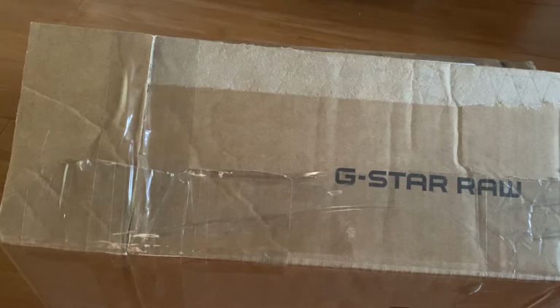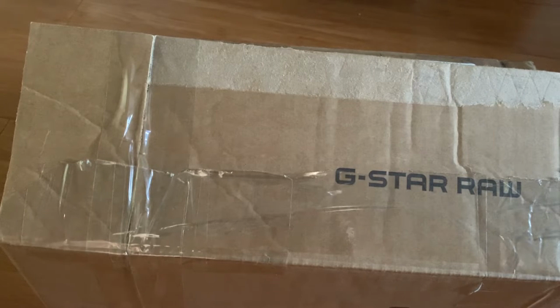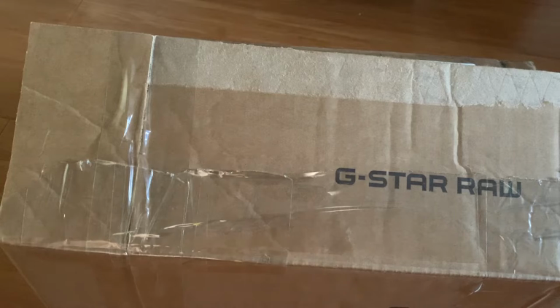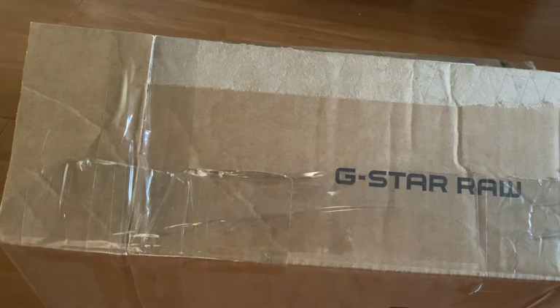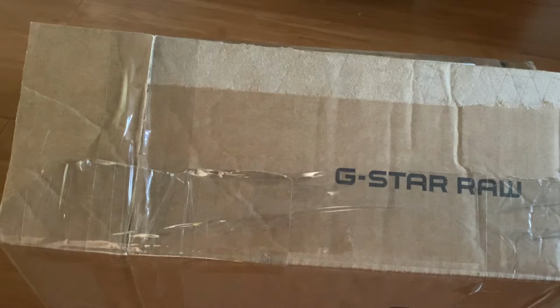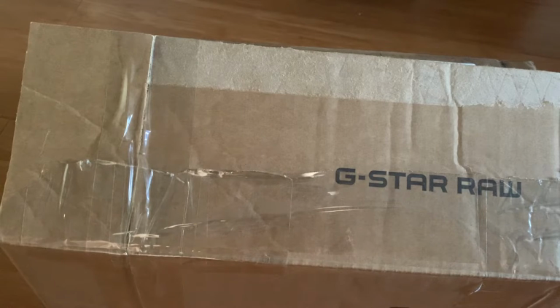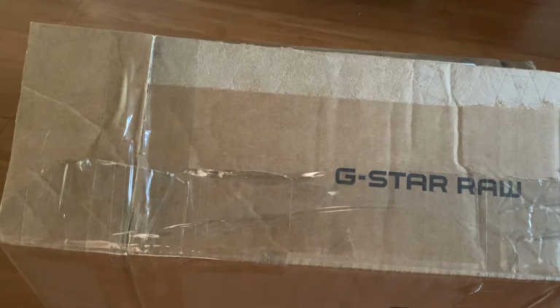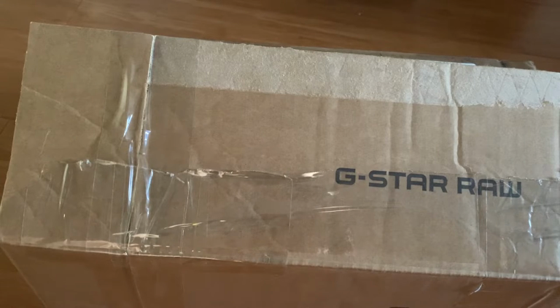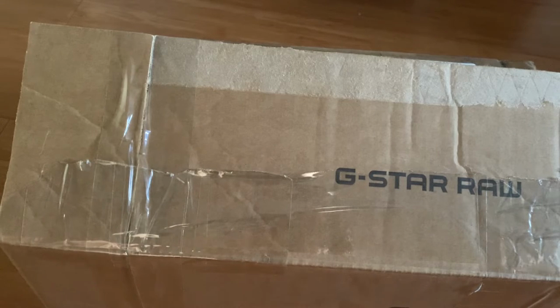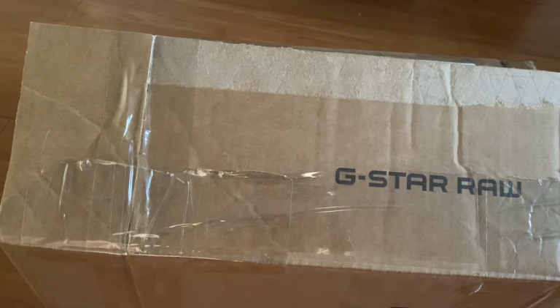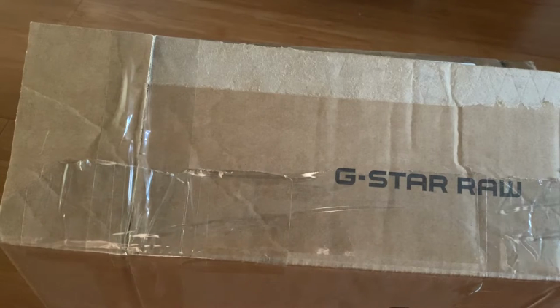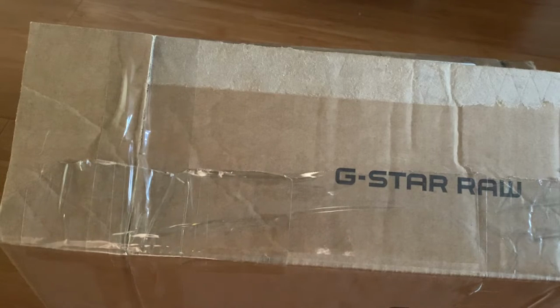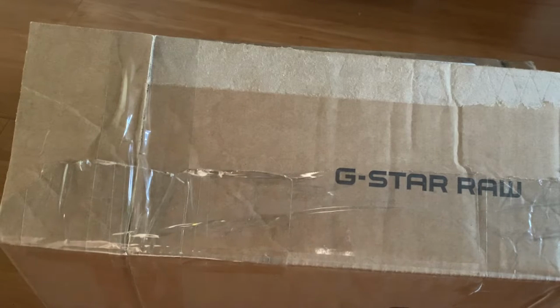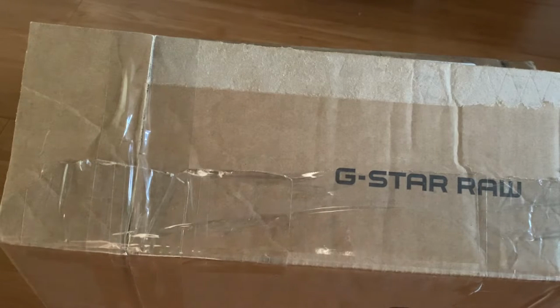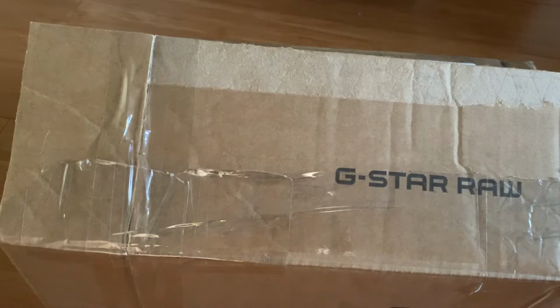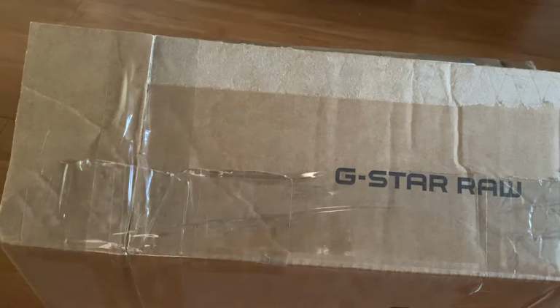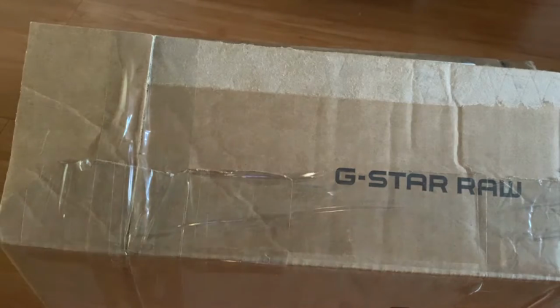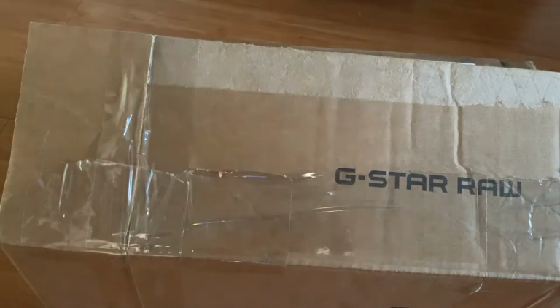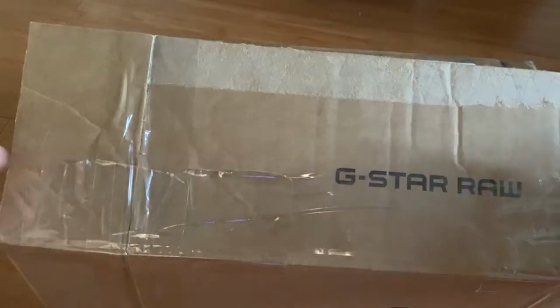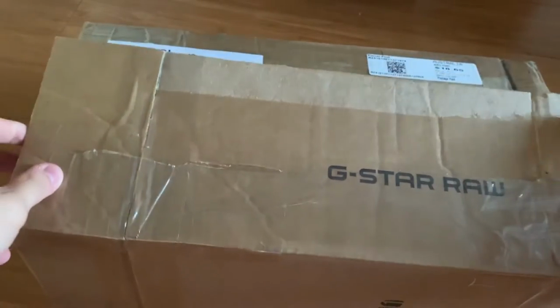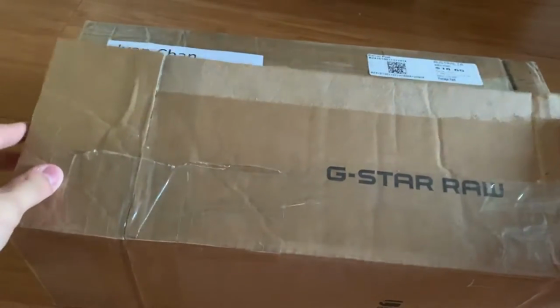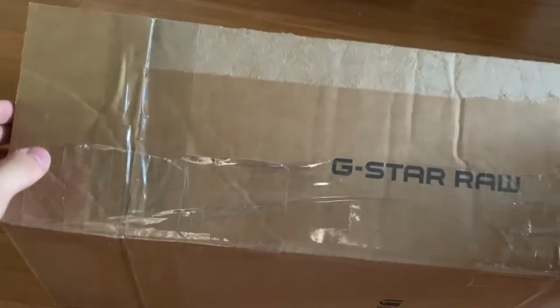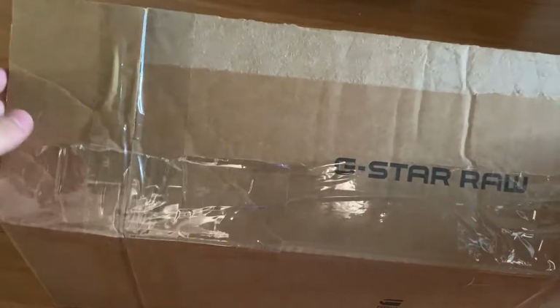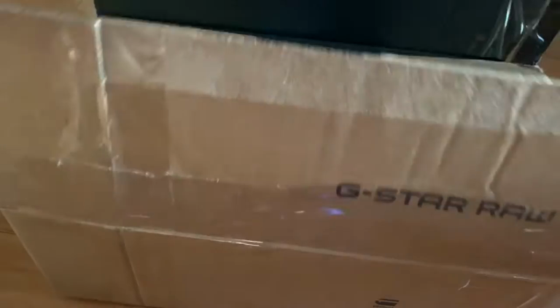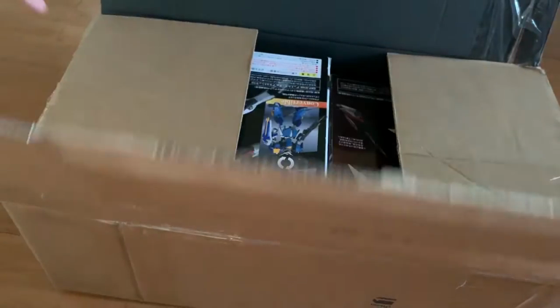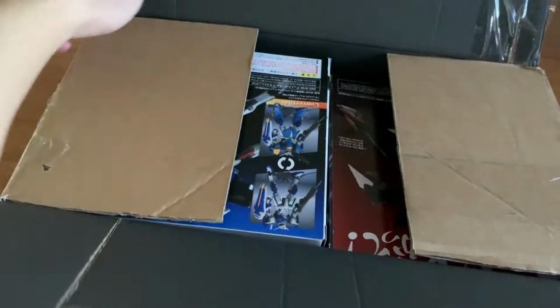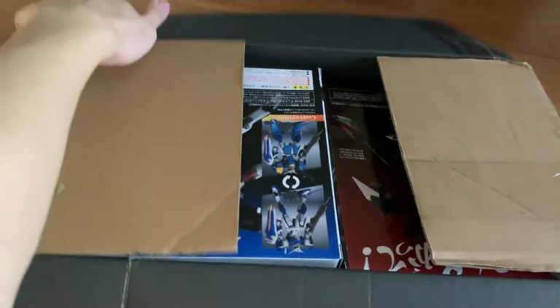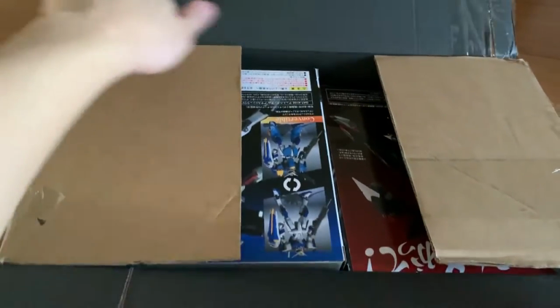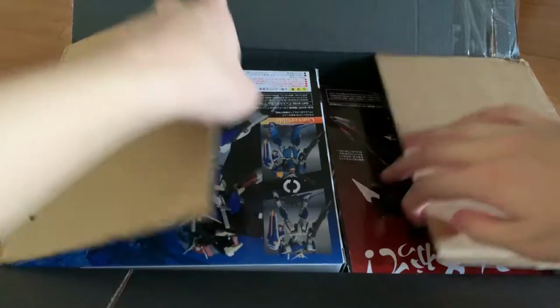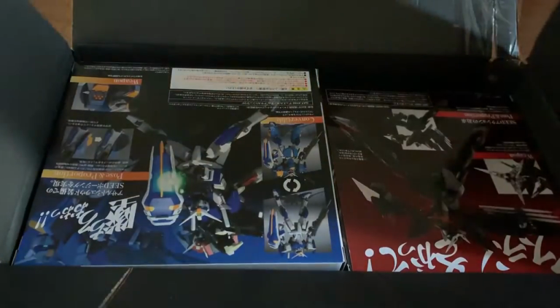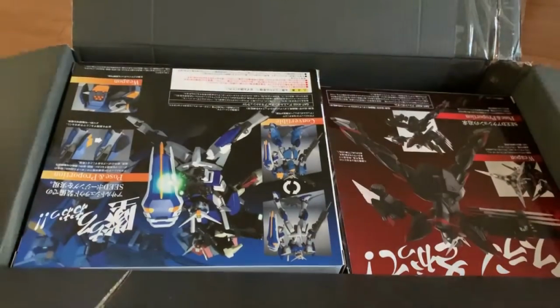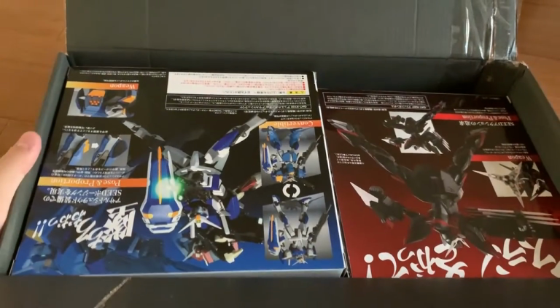It's the Seed series — the Blitz, Buster, Dew, and Aegis. And I was so thrilled. I can't explain how good it is because it is in very new condition.